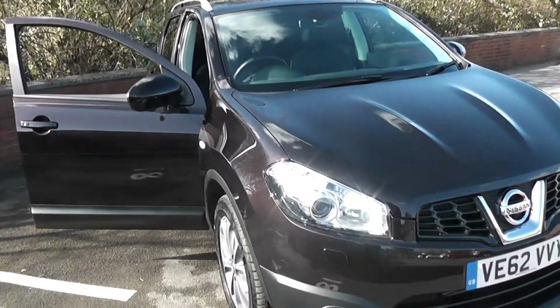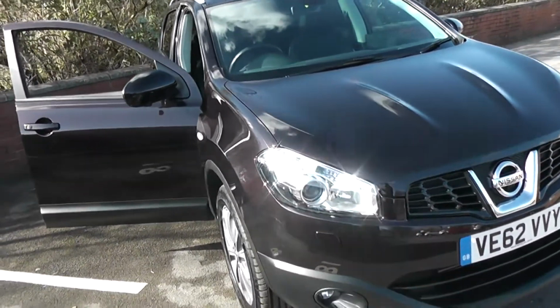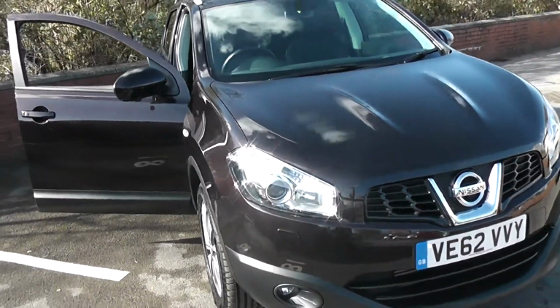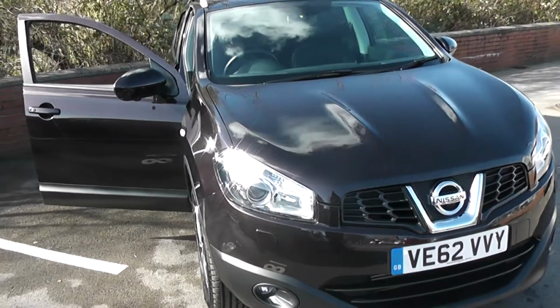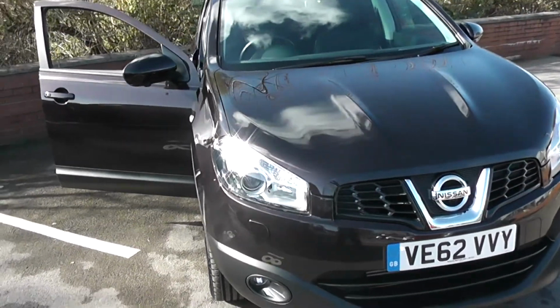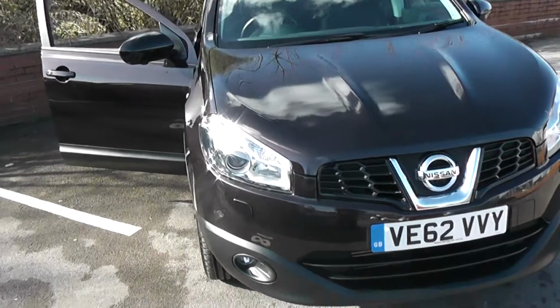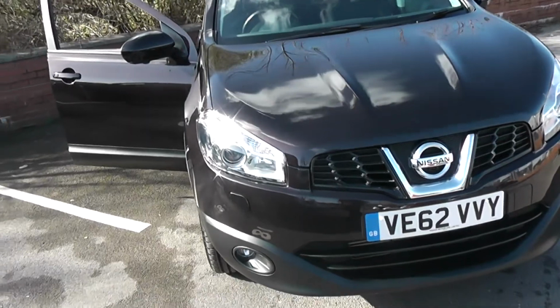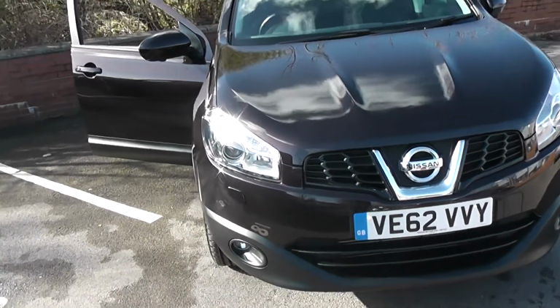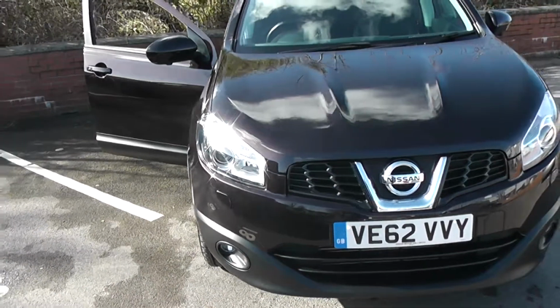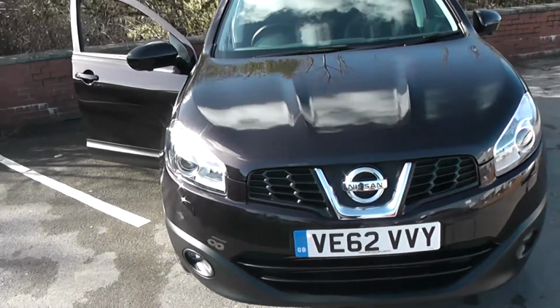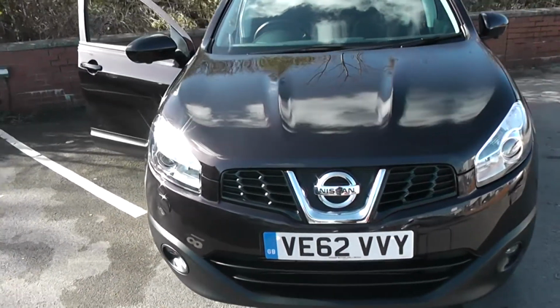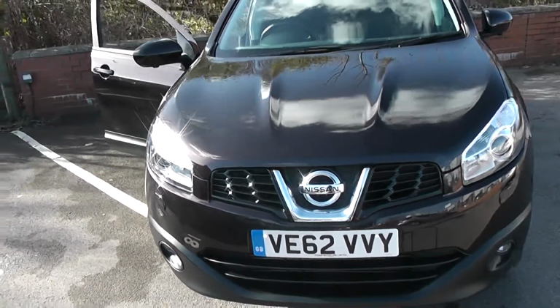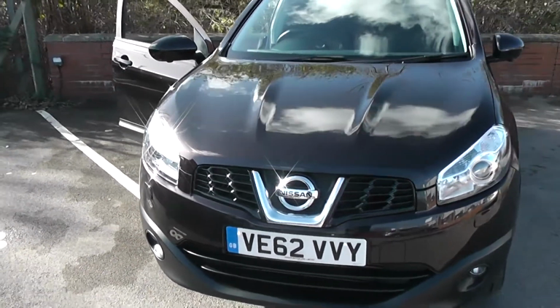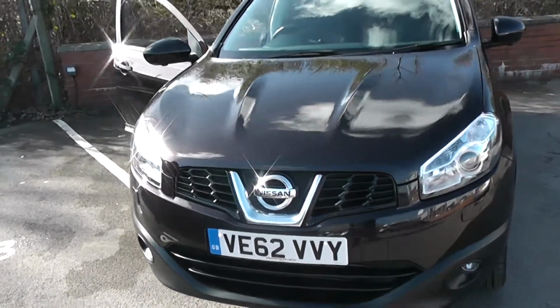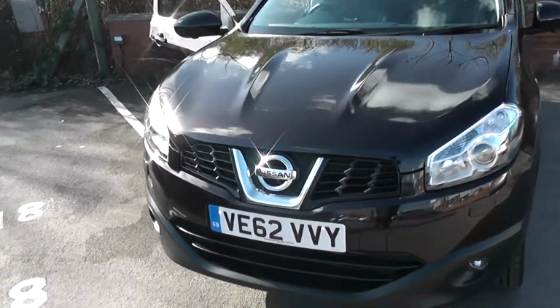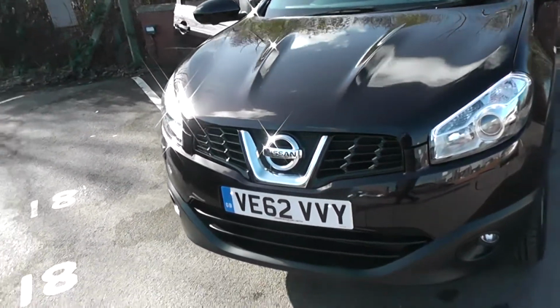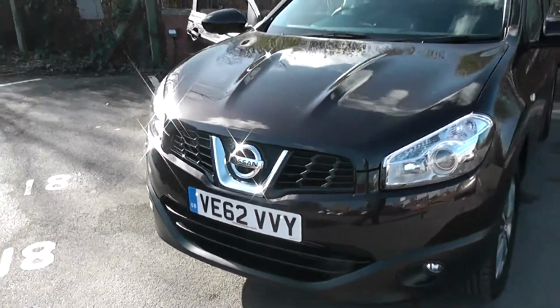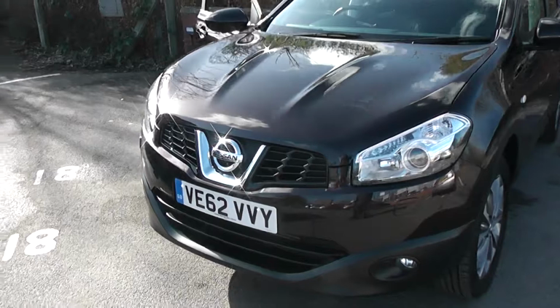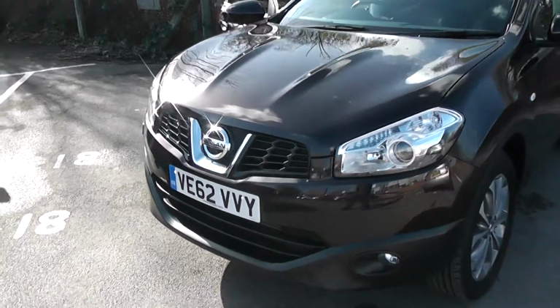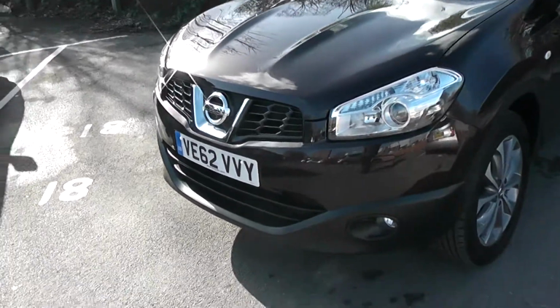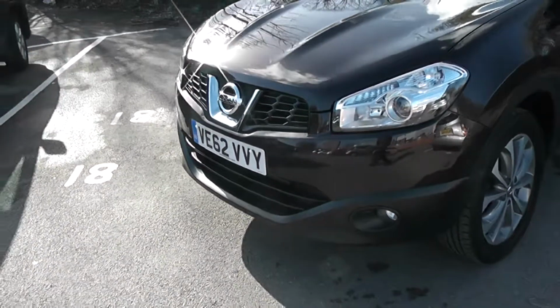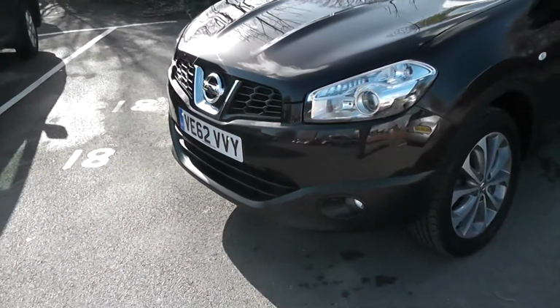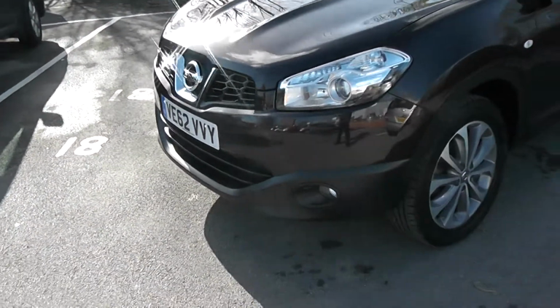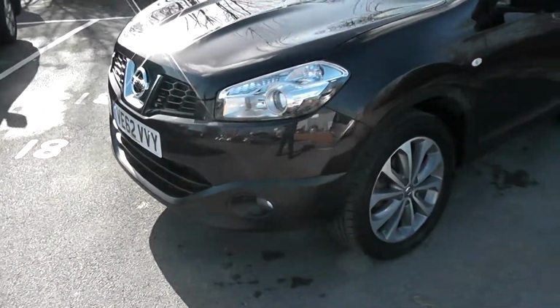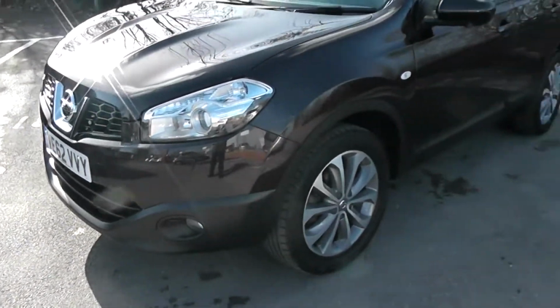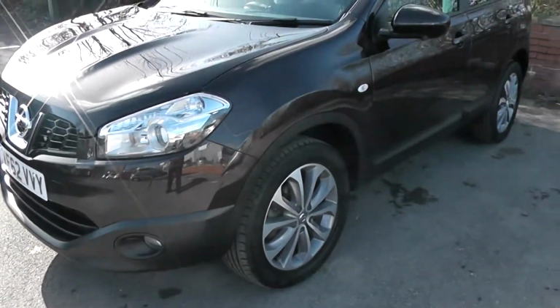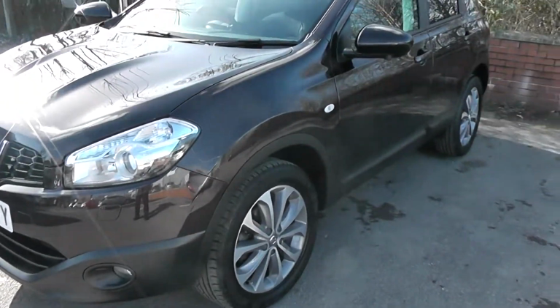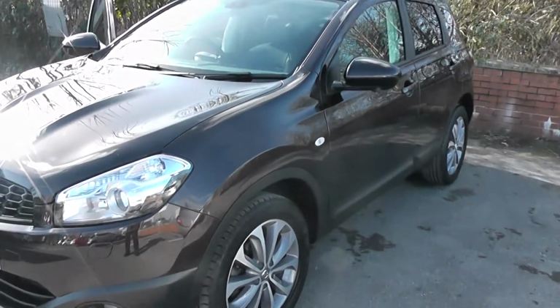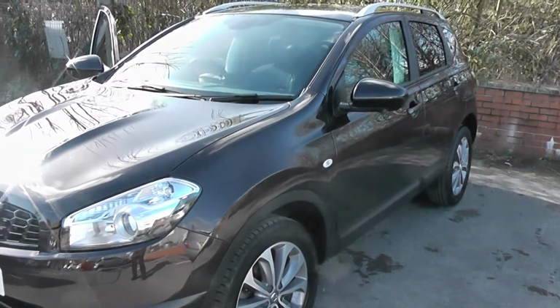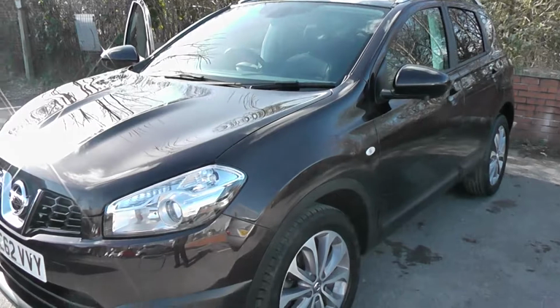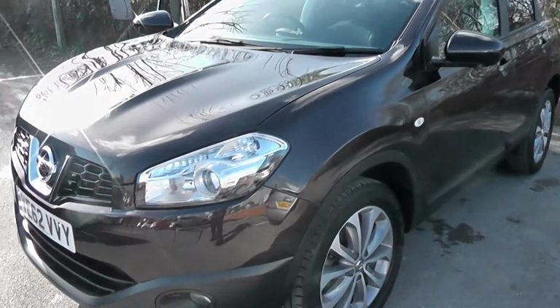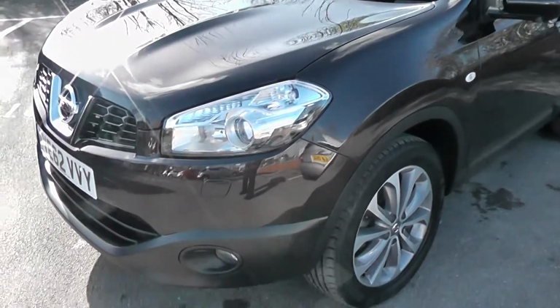This vehicle is in tax band D, which equates to only £105 of road tax per year. It's insurance group 18, and with a combined fuel consumption of around 57 miles per gallon, it's pretty good on fuel.